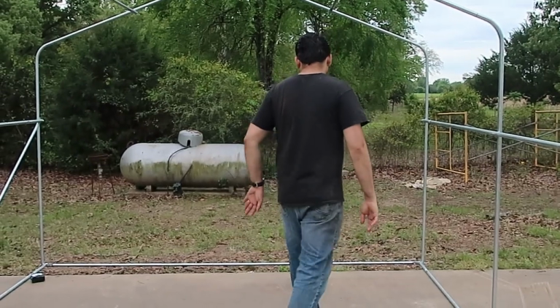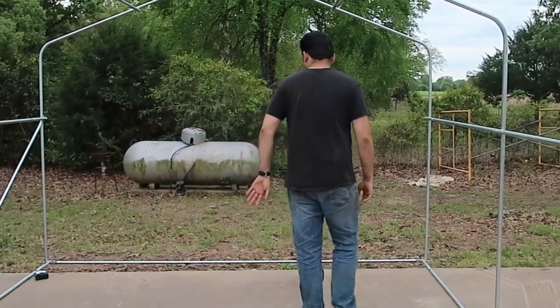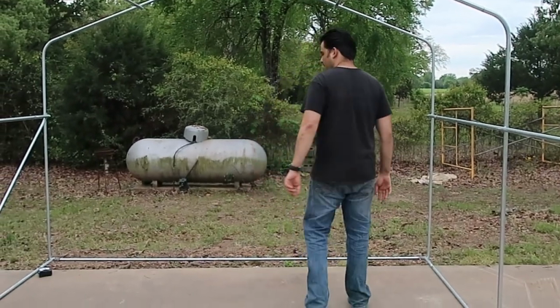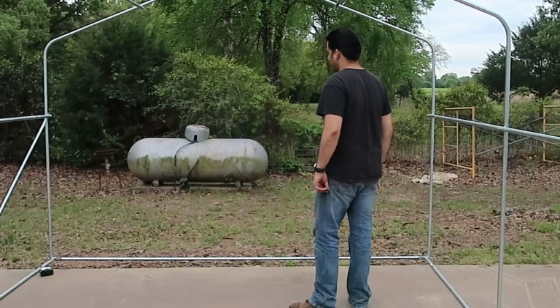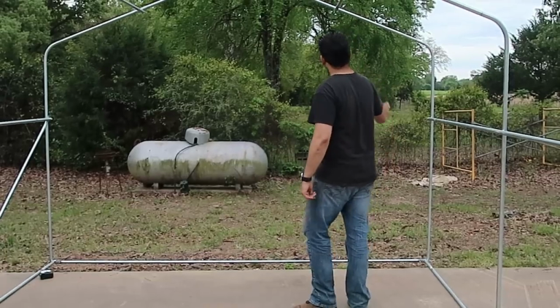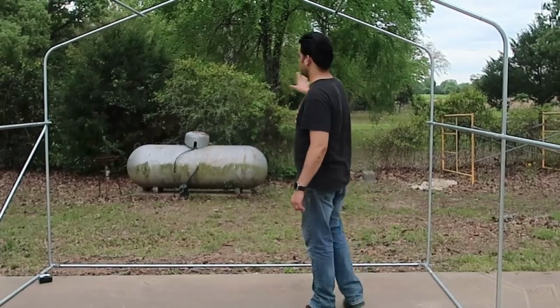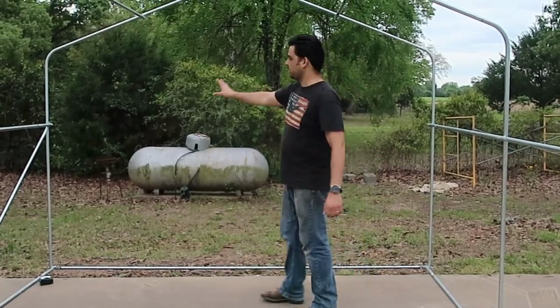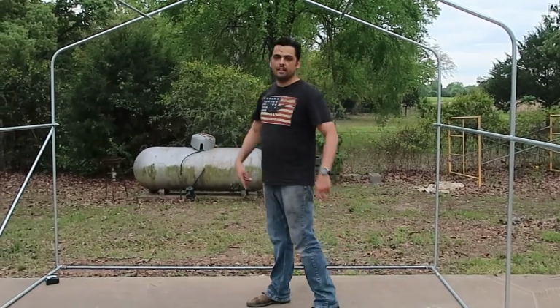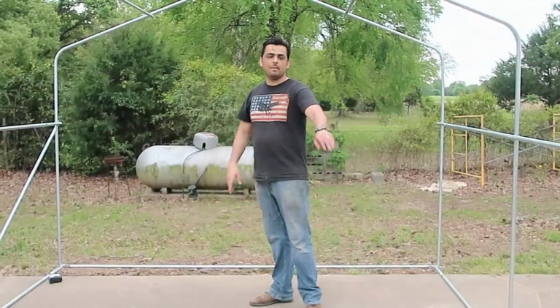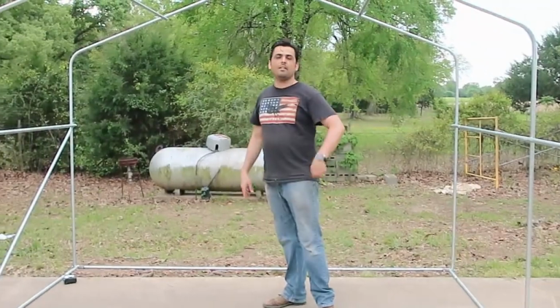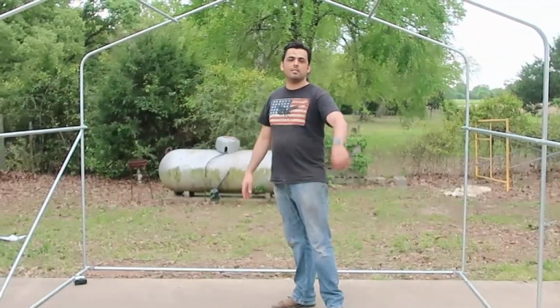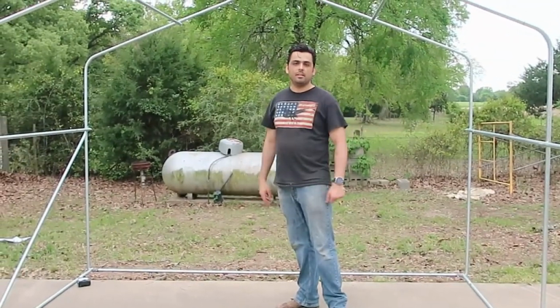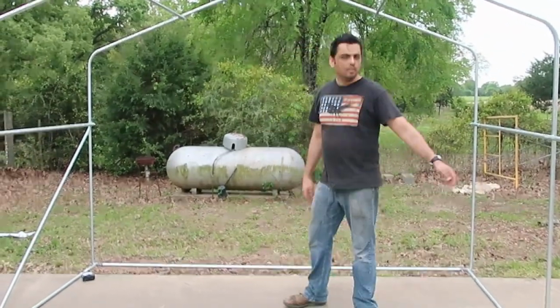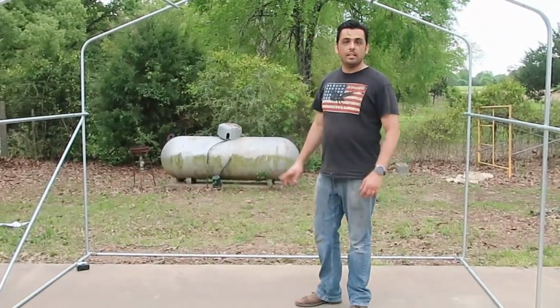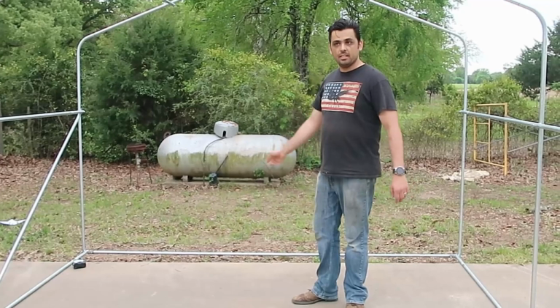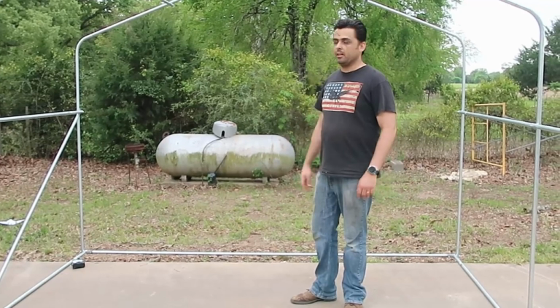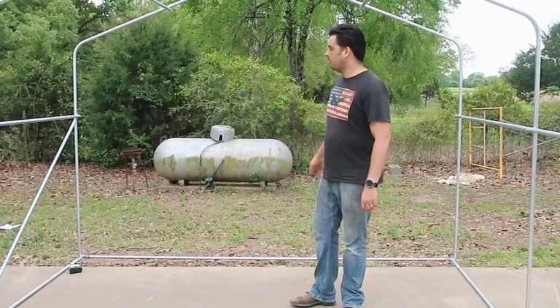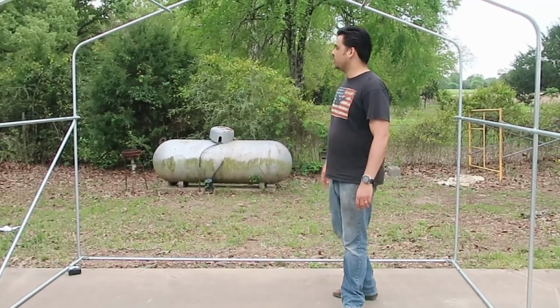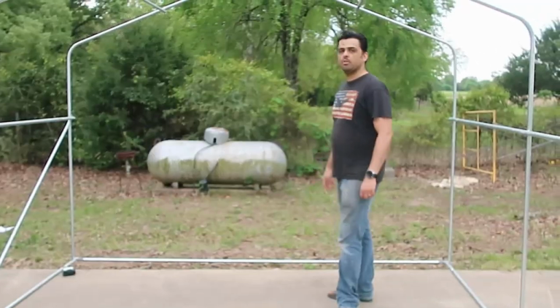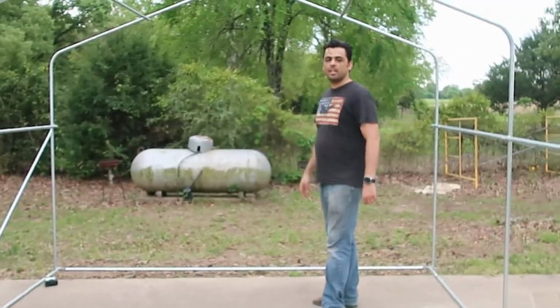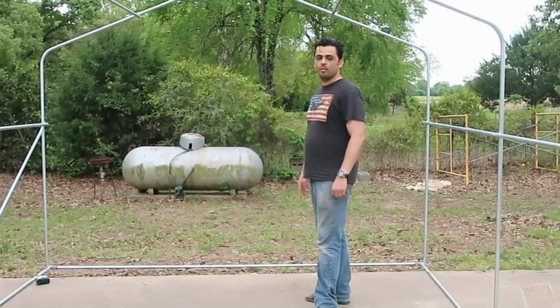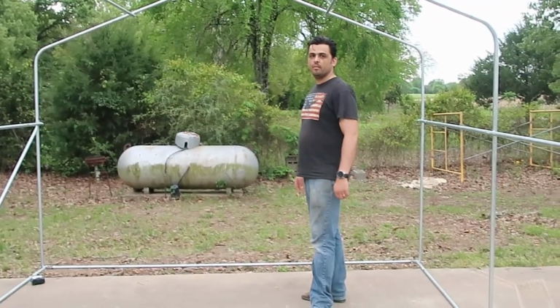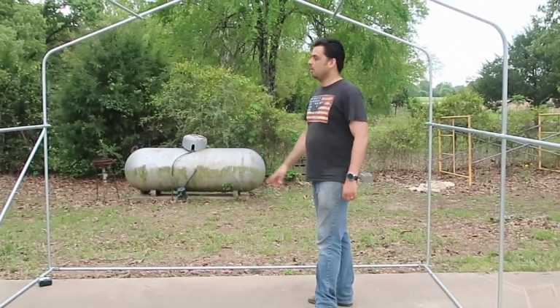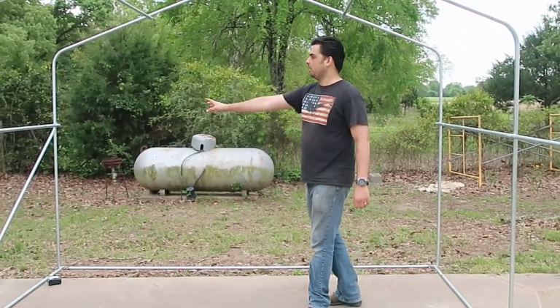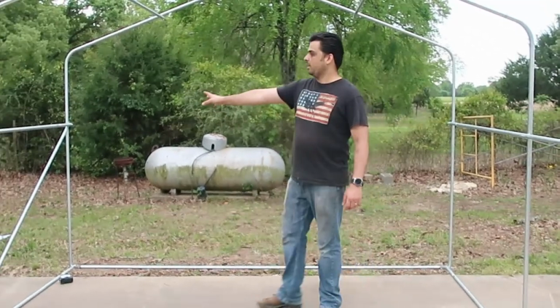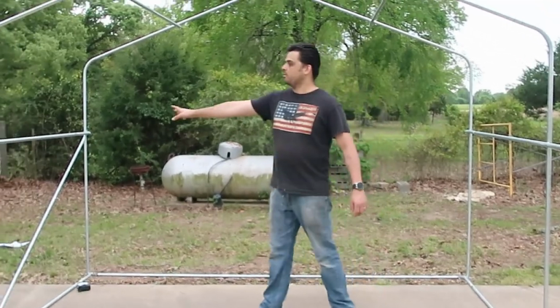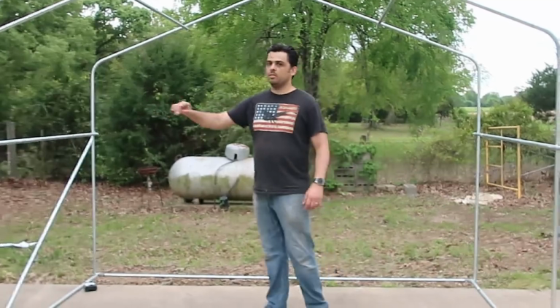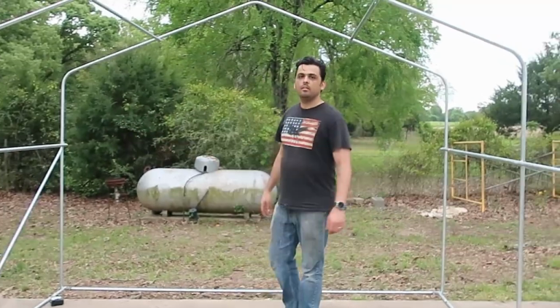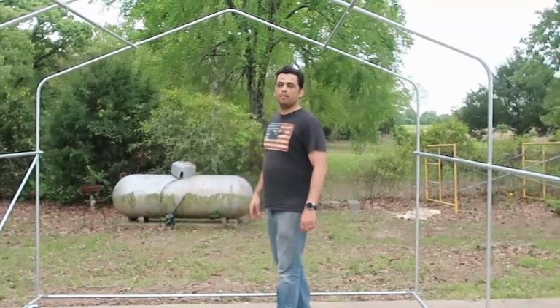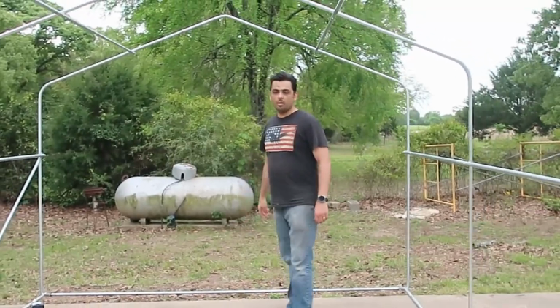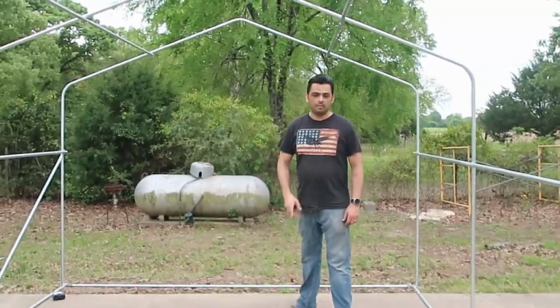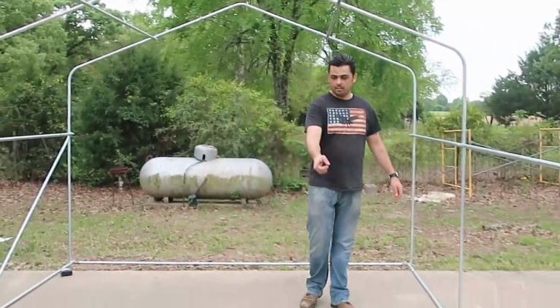They'll have all their nesting boxes in here and can come in and out as much as they please. We'll have perches set up along this side, and food and water will probably be out here in the open run area.